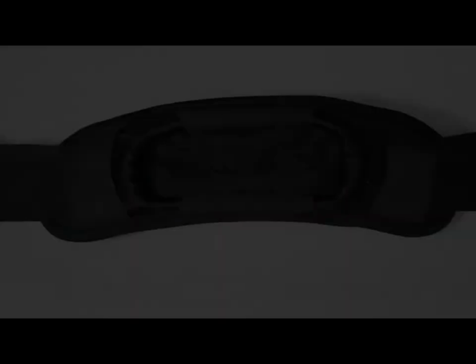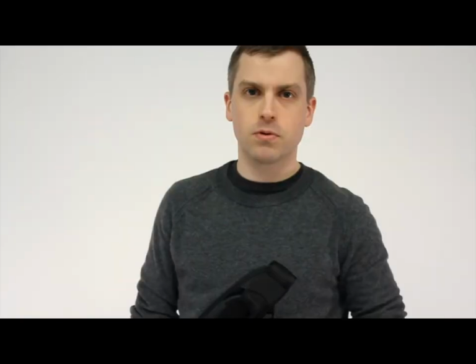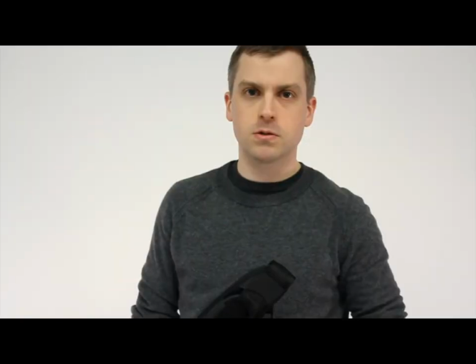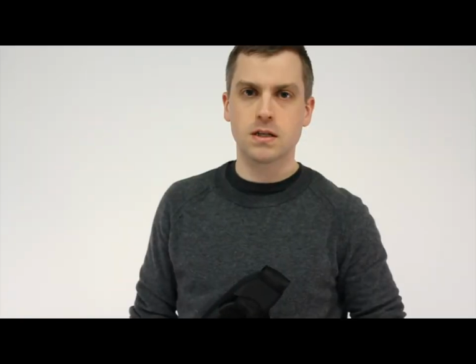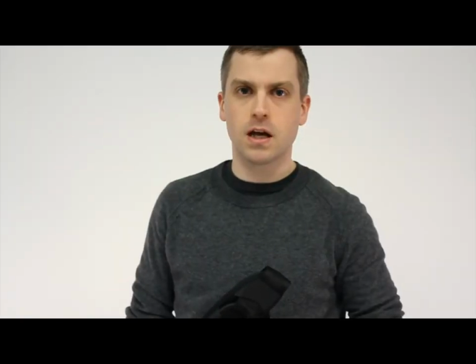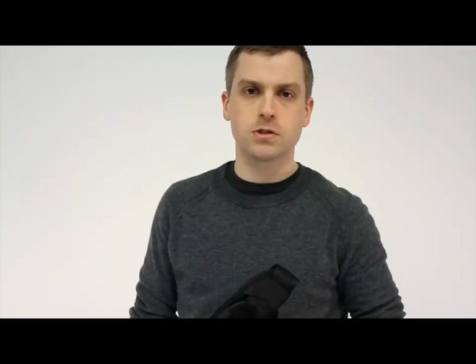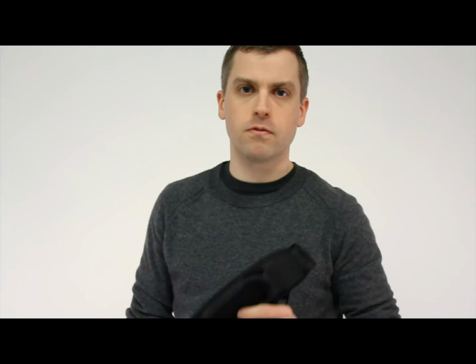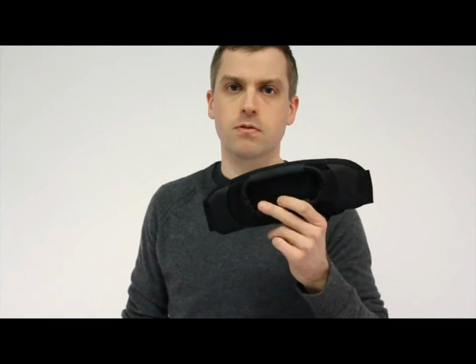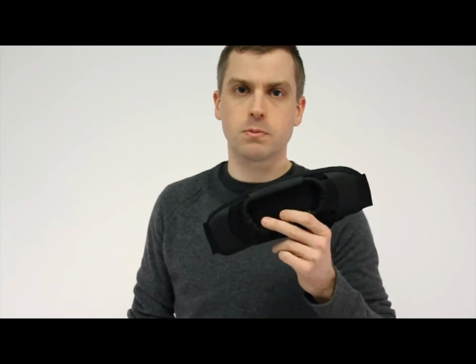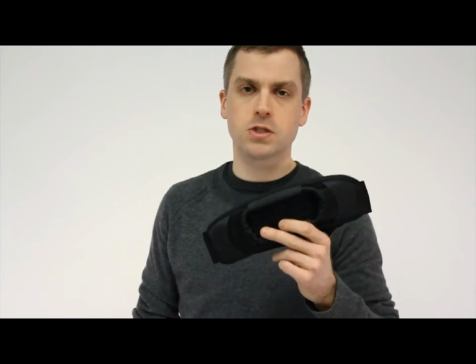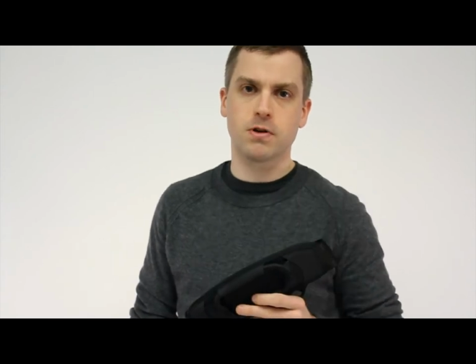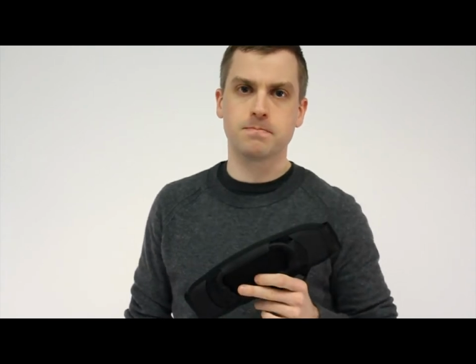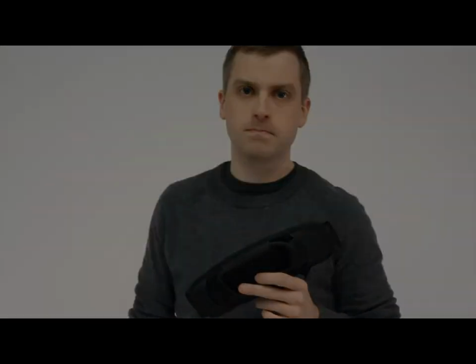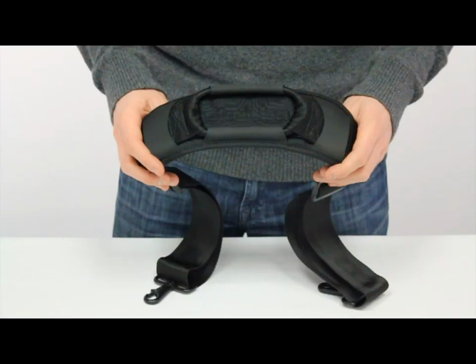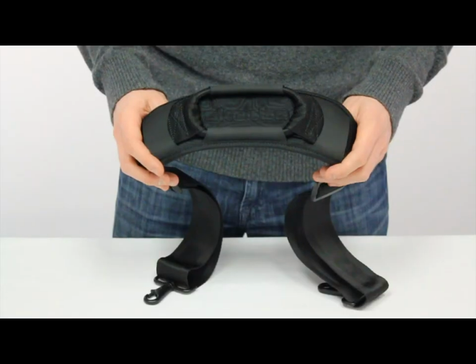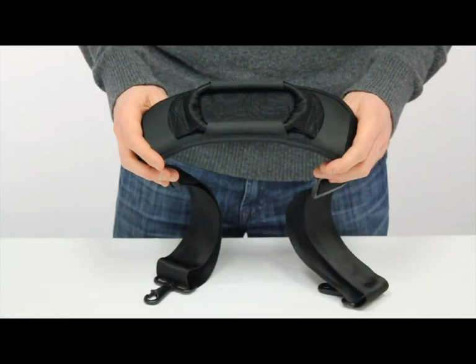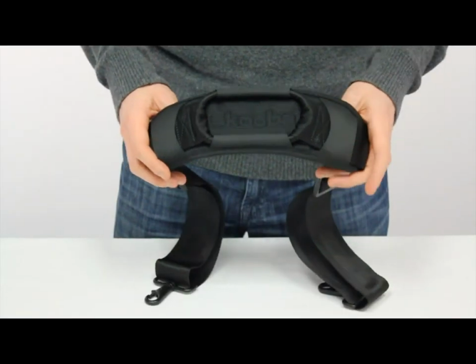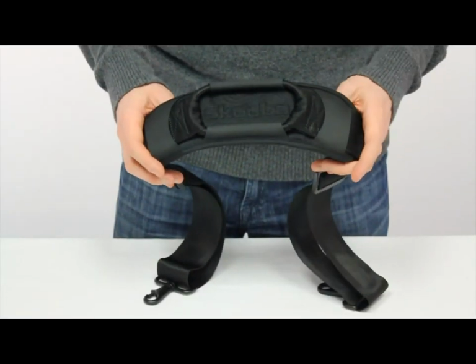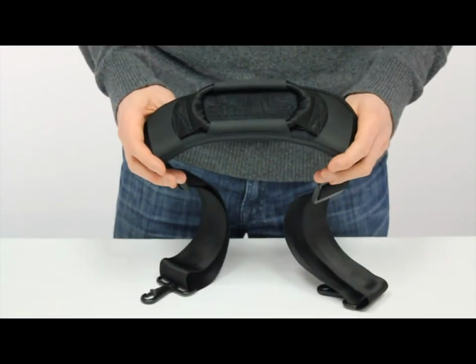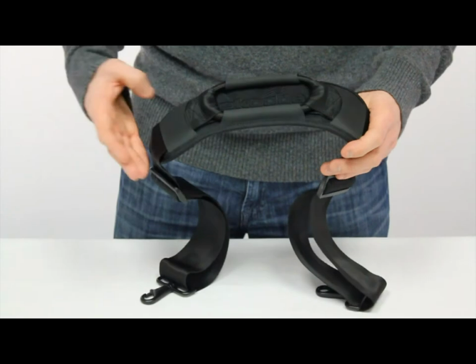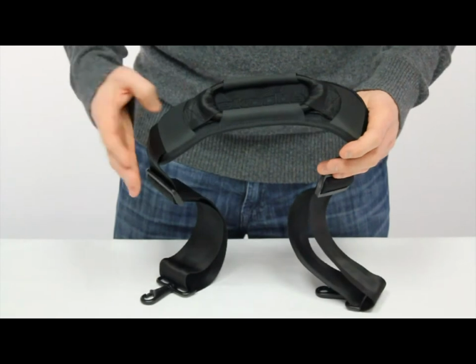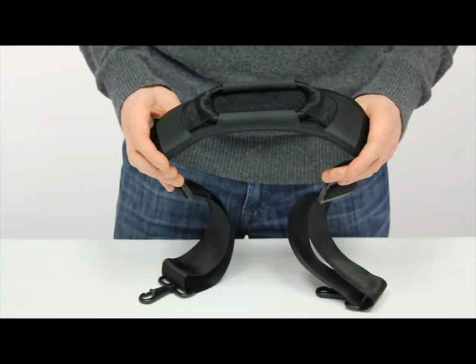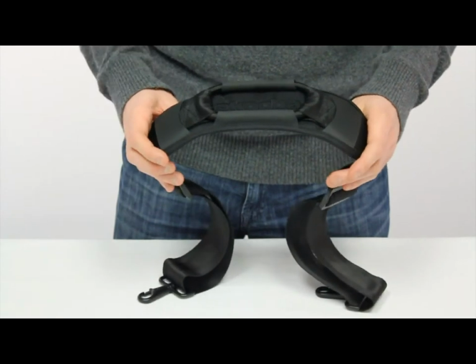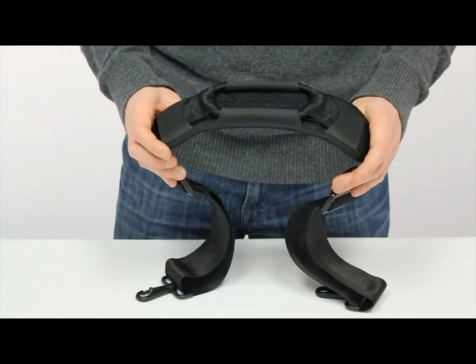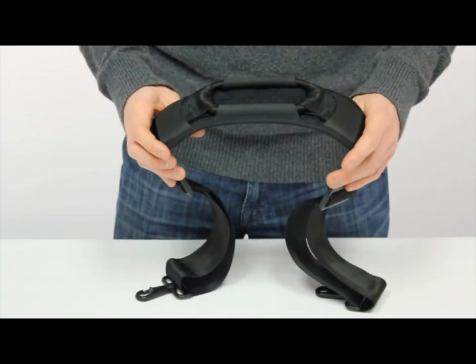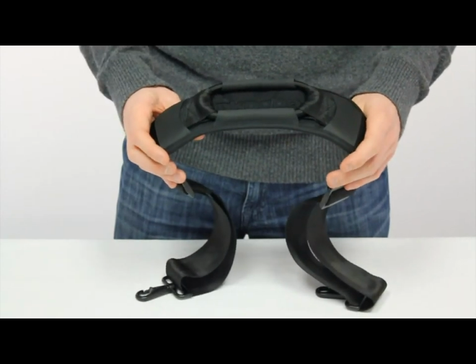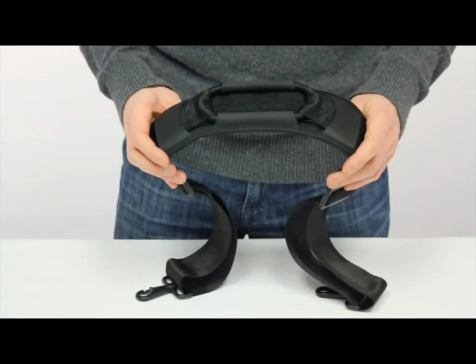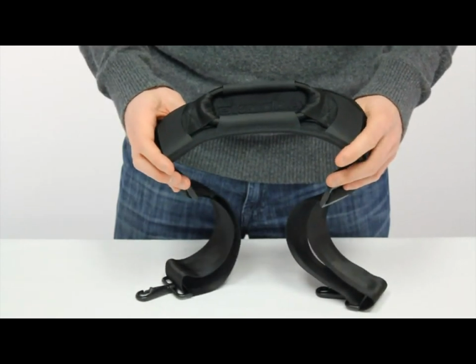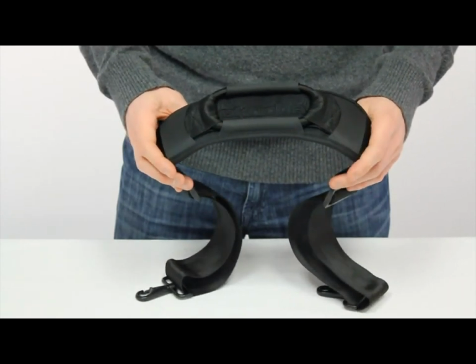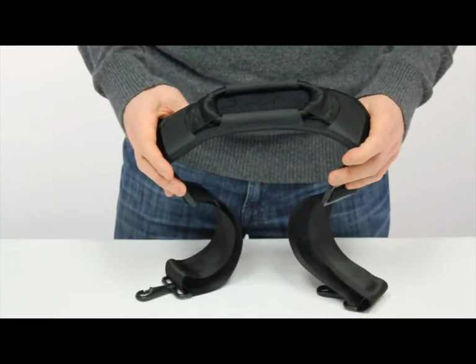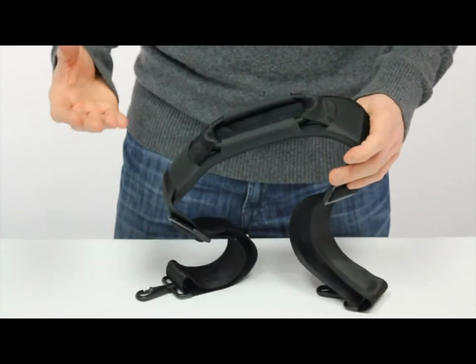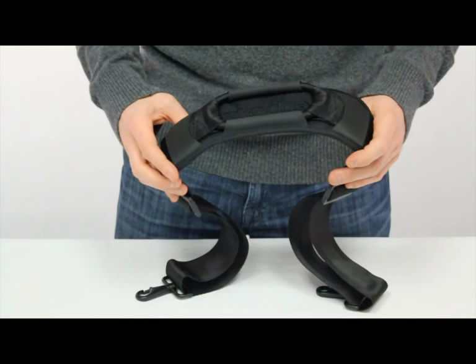This is Brian at Scuba Design and today I'm going to show you our V3 Super Bungie shoulder strap. The Super Bungie is a great upgrade for any bag for a more comfortable ride, especially when you're carrying a heavy load.